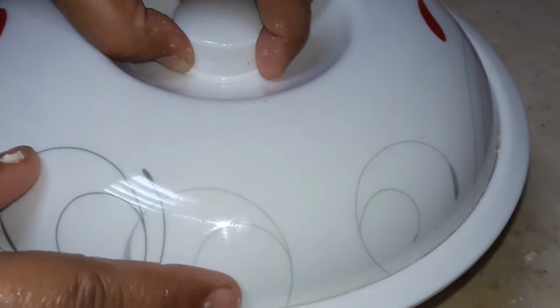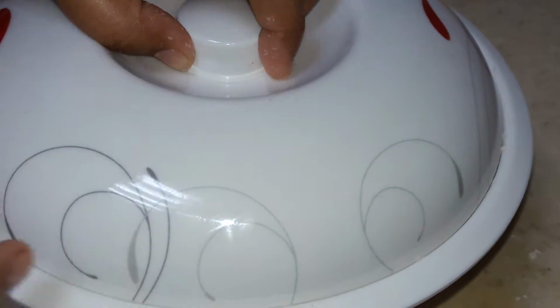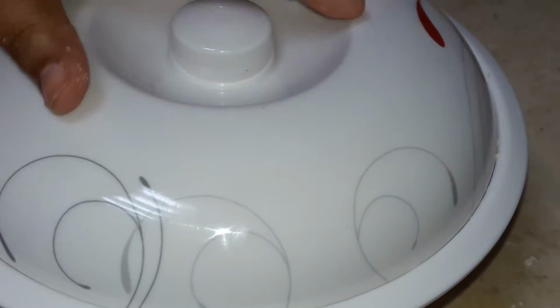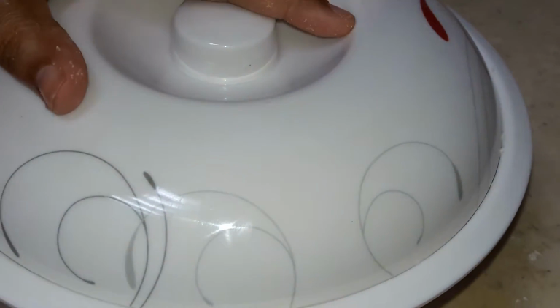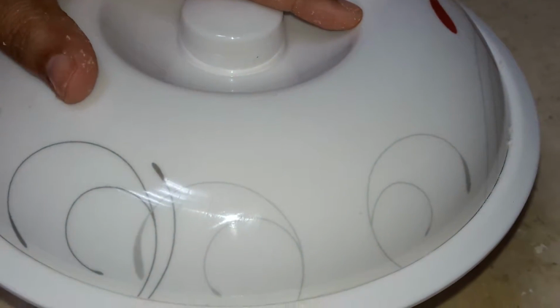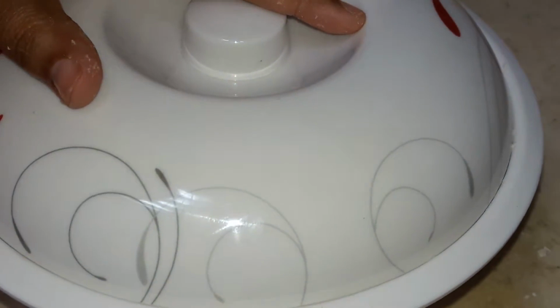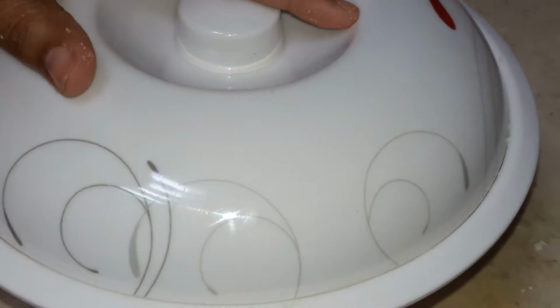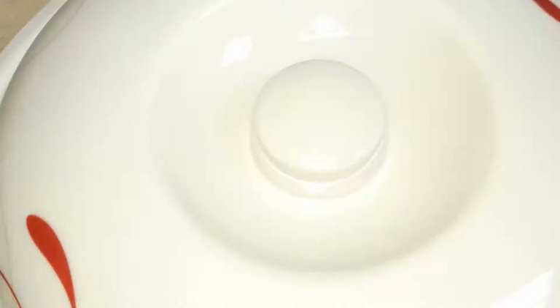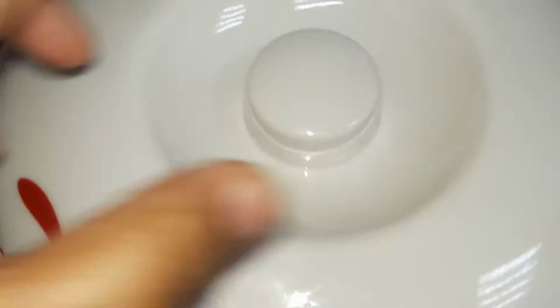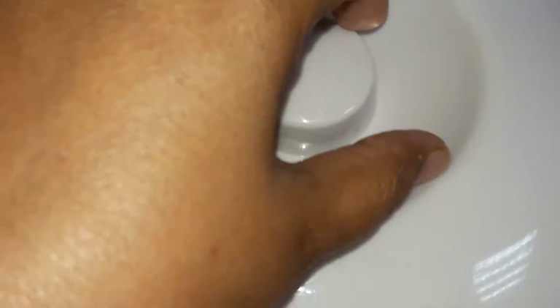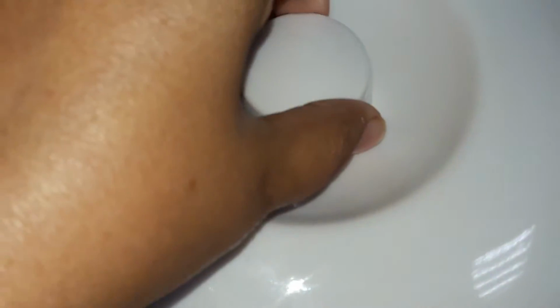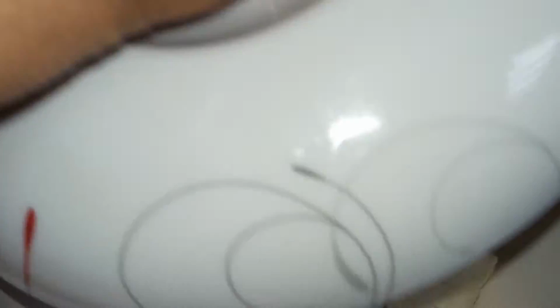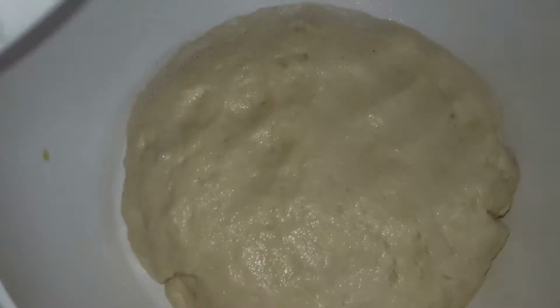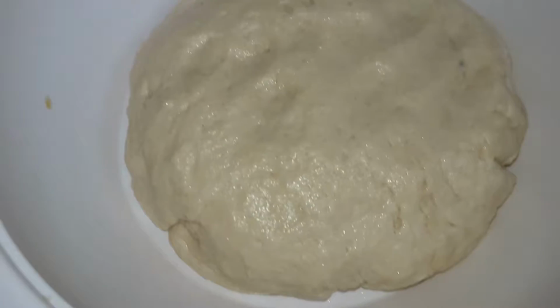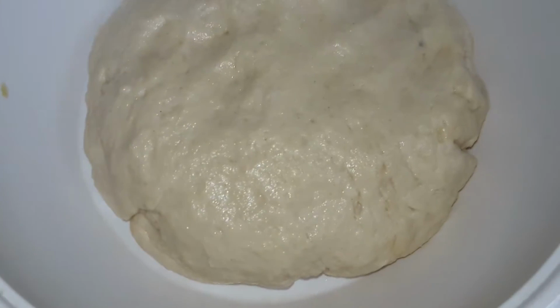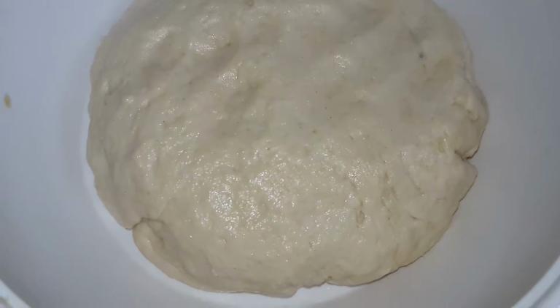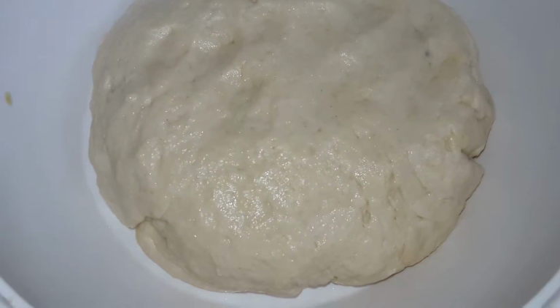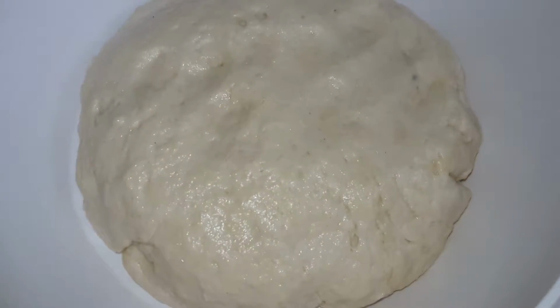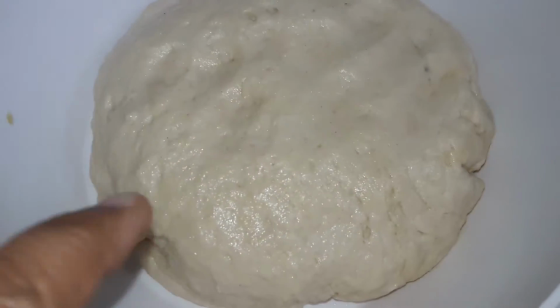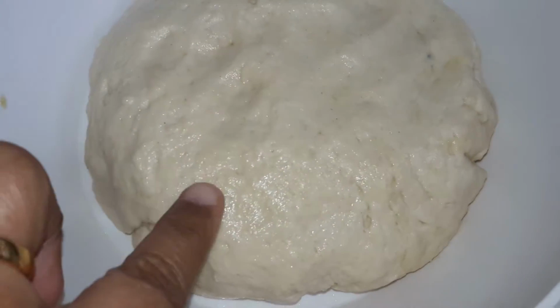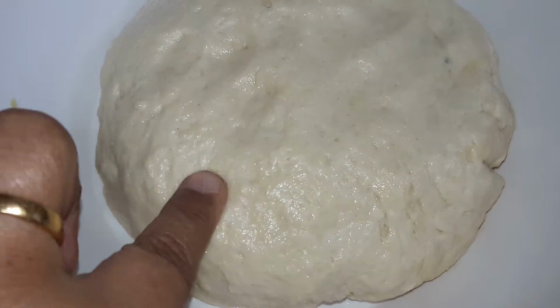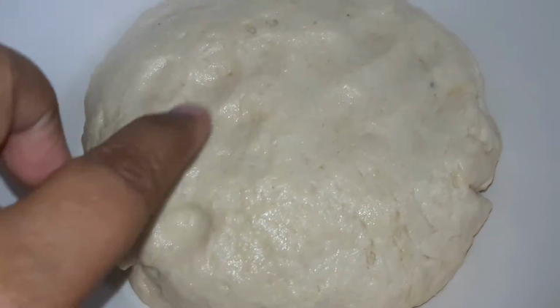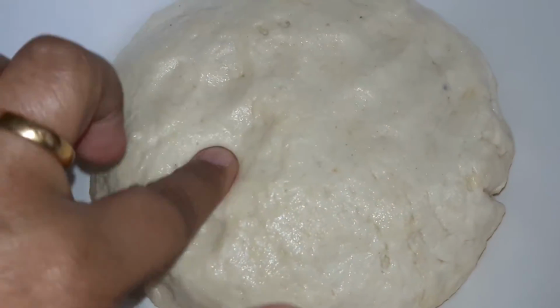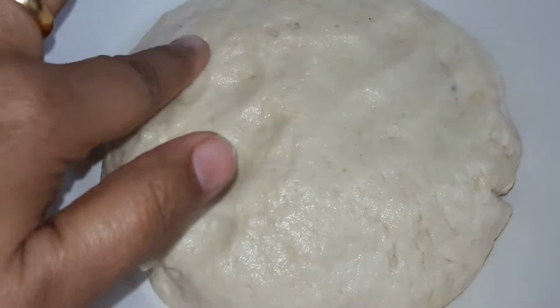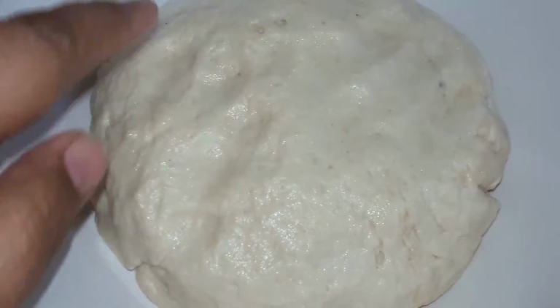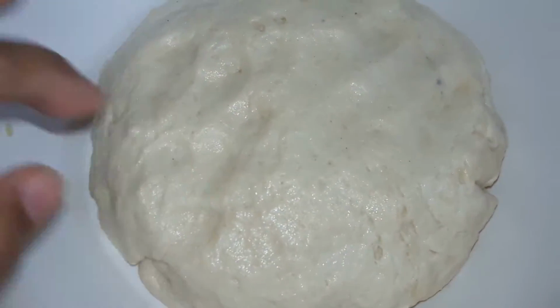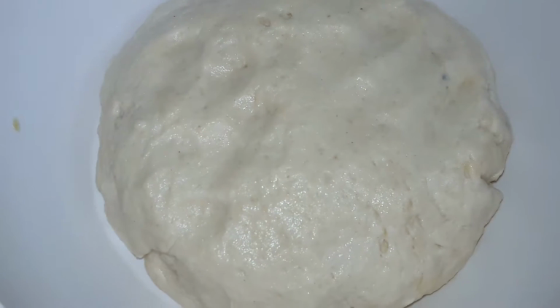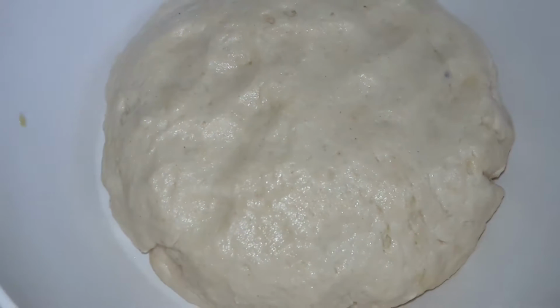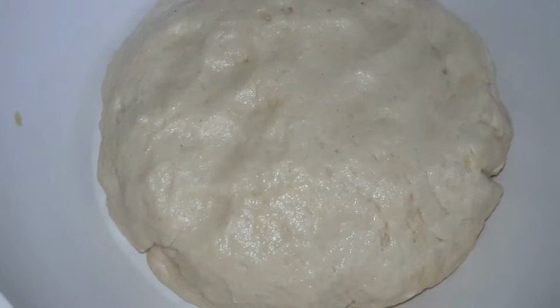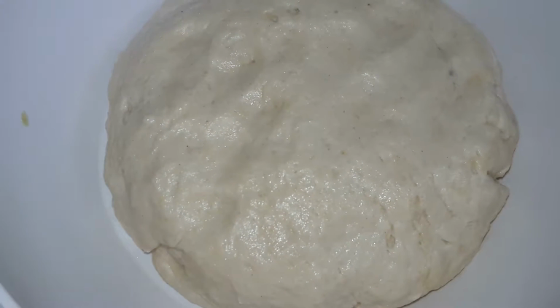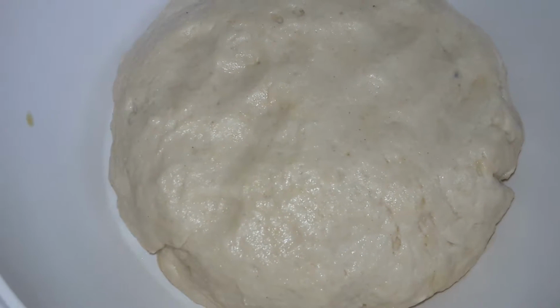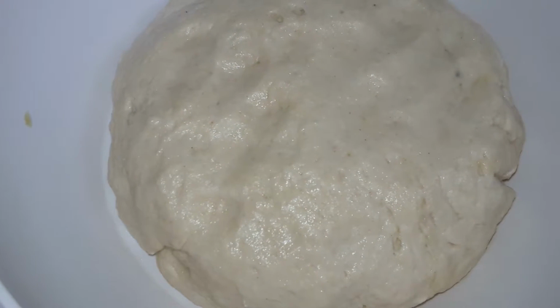This is the dough and now I am covering it. We will check after one to two hours. Here I am opening and checking — look, it is now raised. And now we will start preparing the bhaturas.